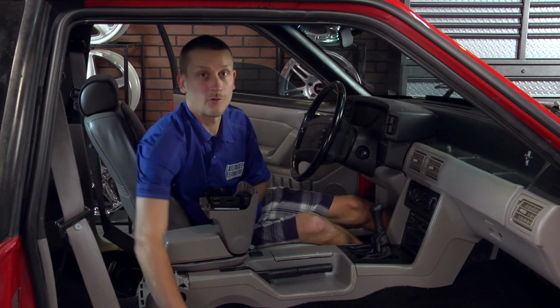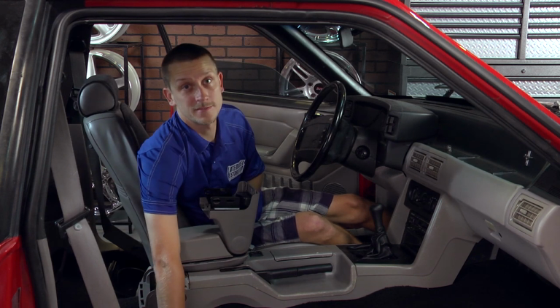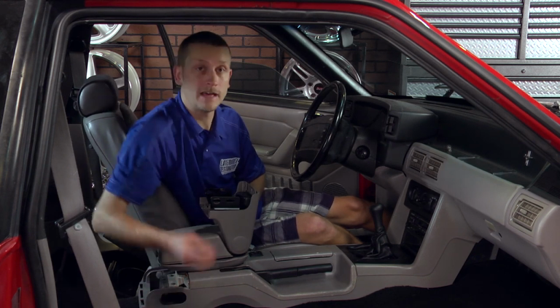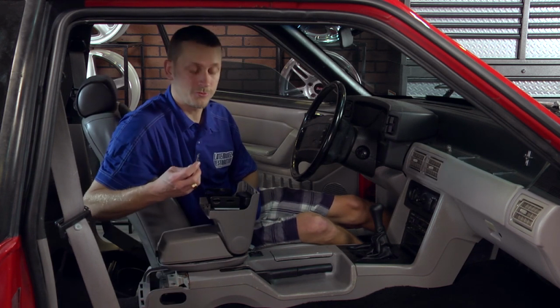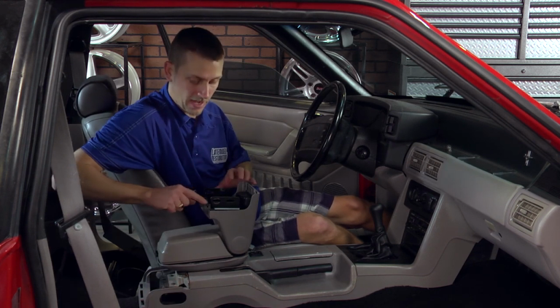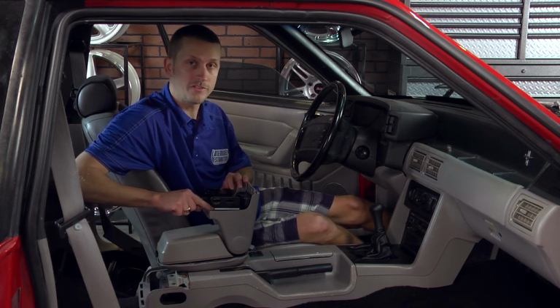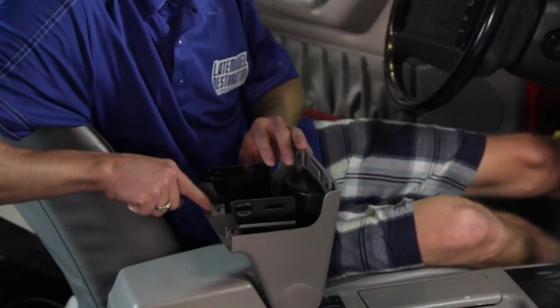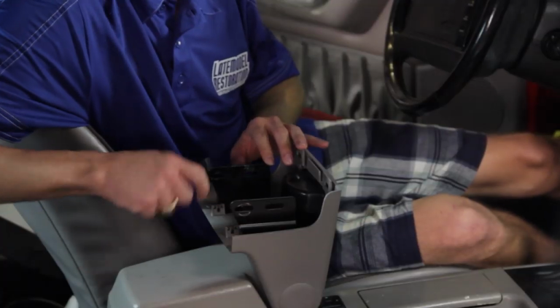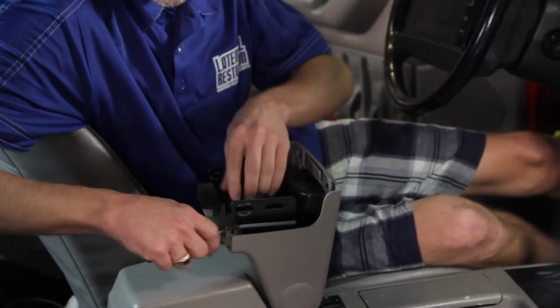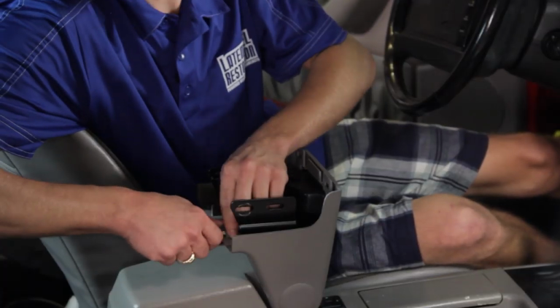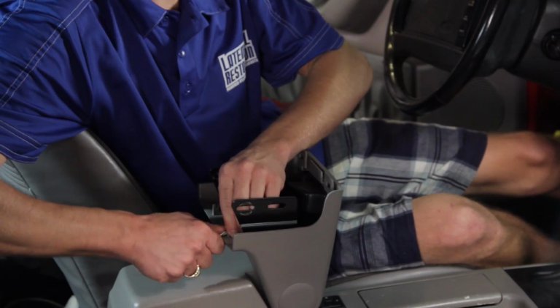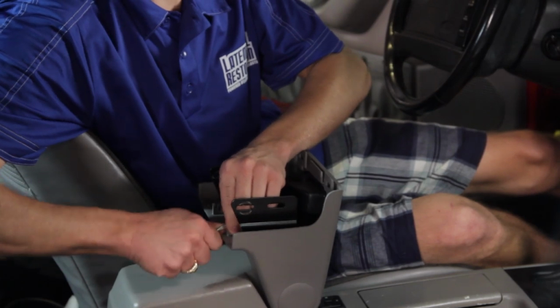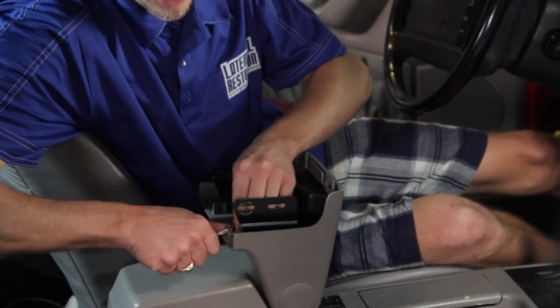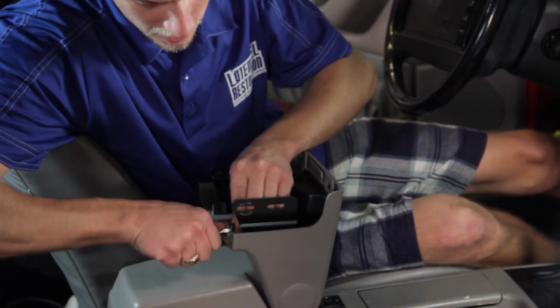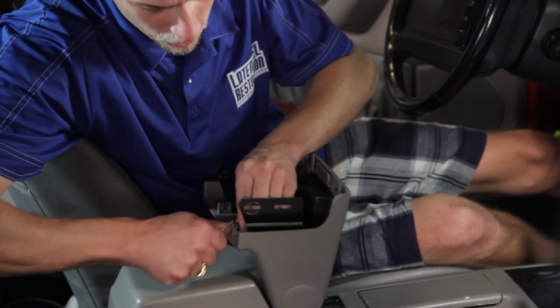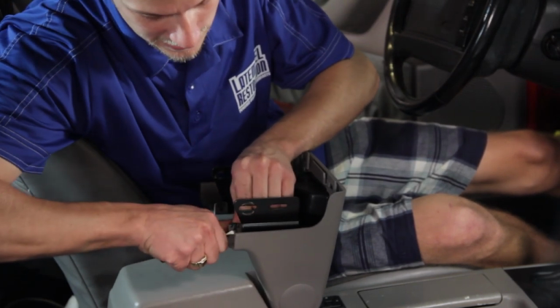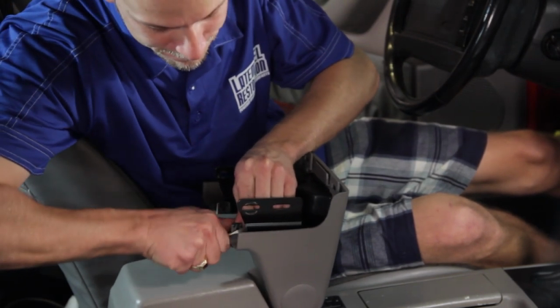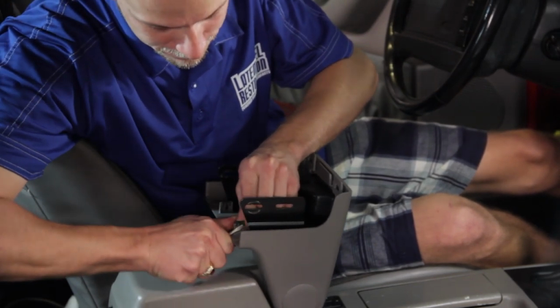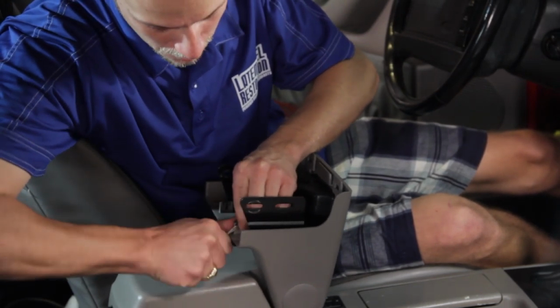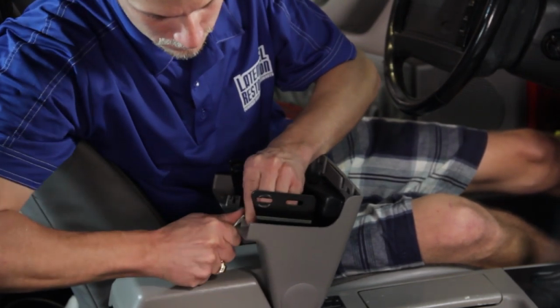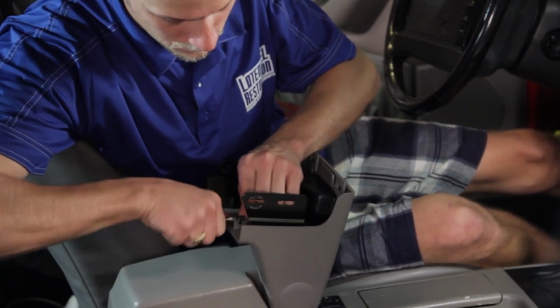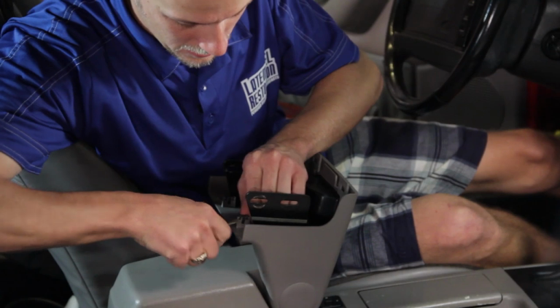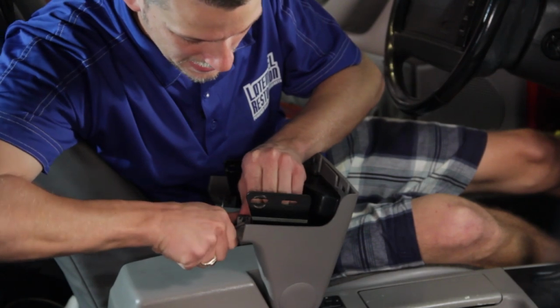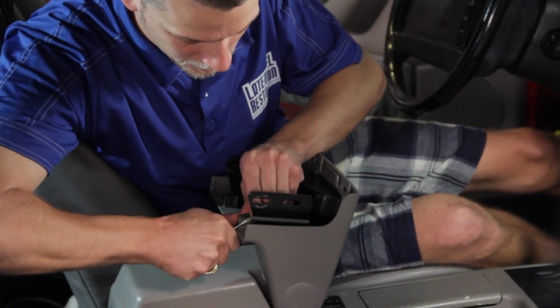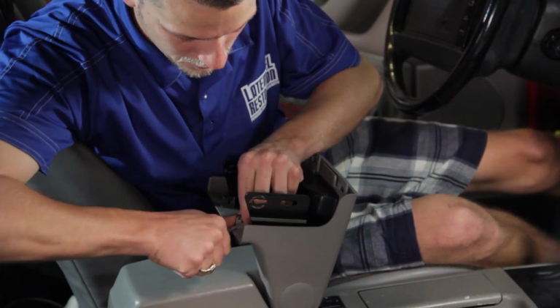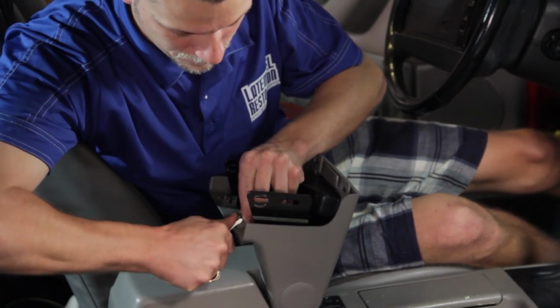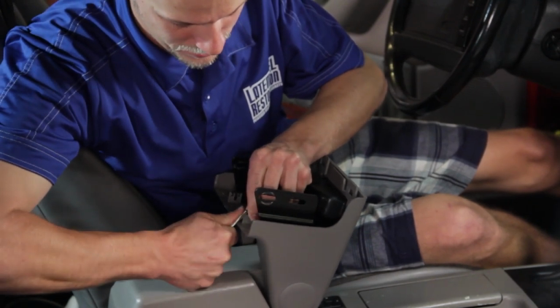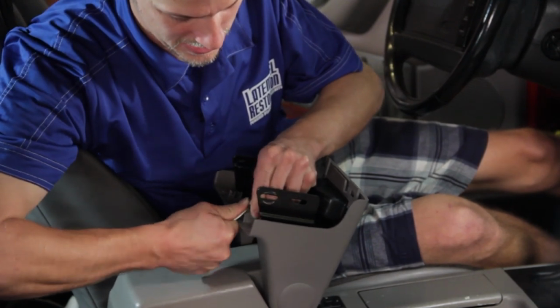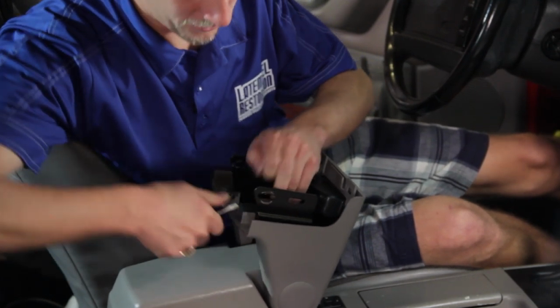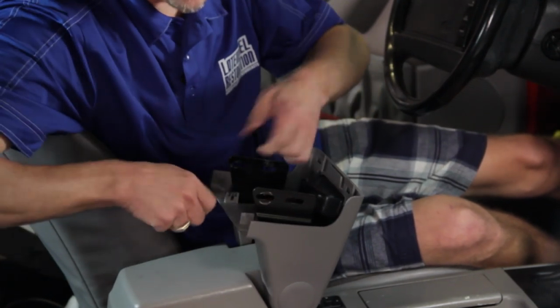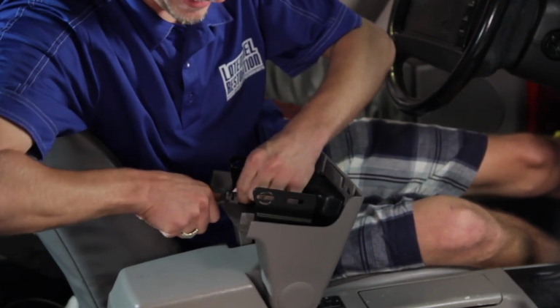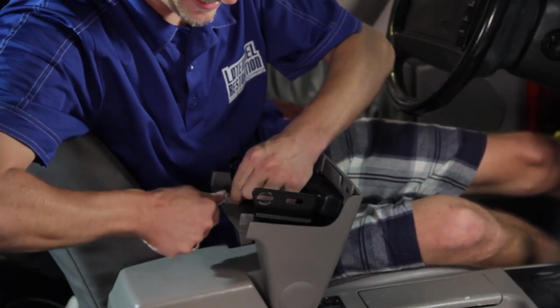Grab a small flat blade screwdriver and remove the two clips at the front edge. You'll need to transfer those over to your new armrest delete. It may take a little patience because they have little tabs that dig into the plastic.